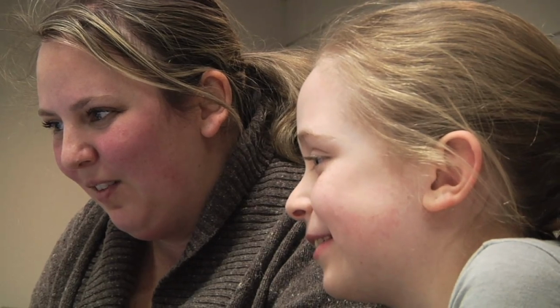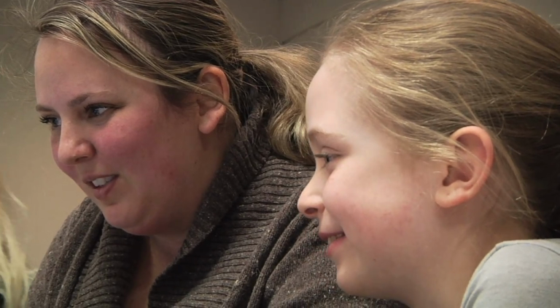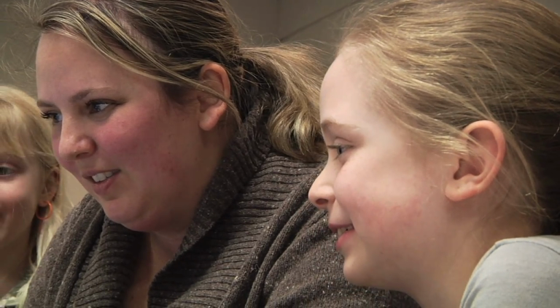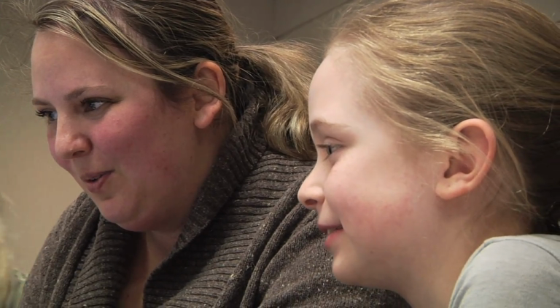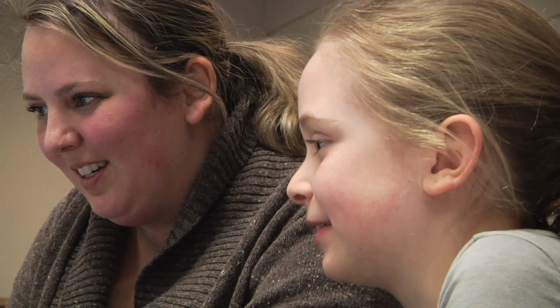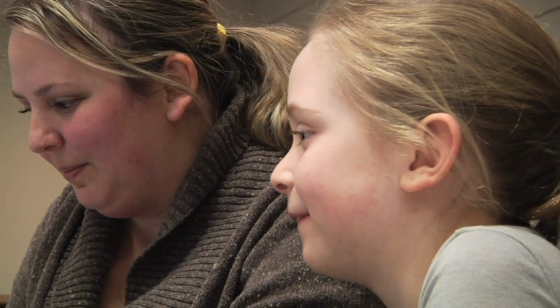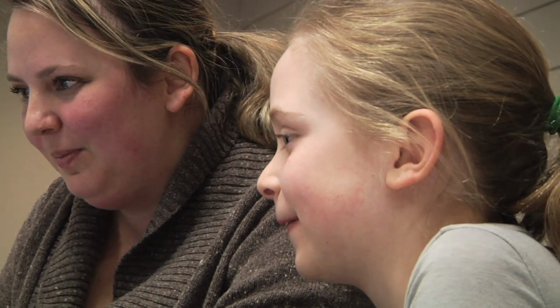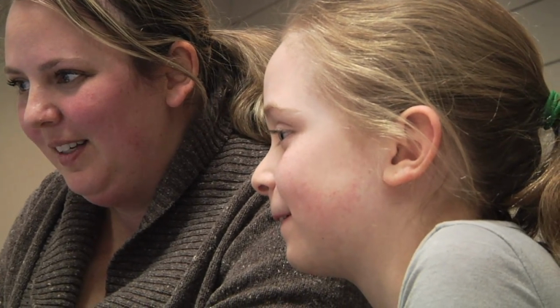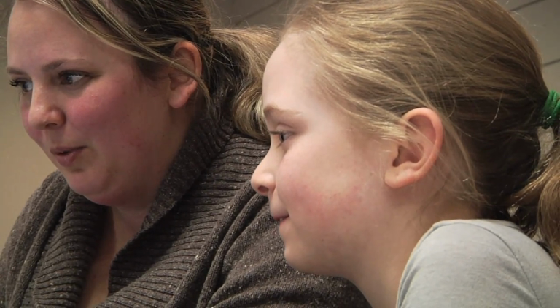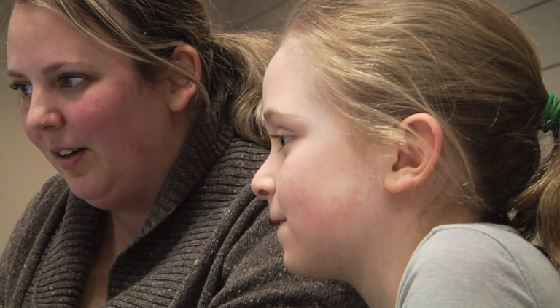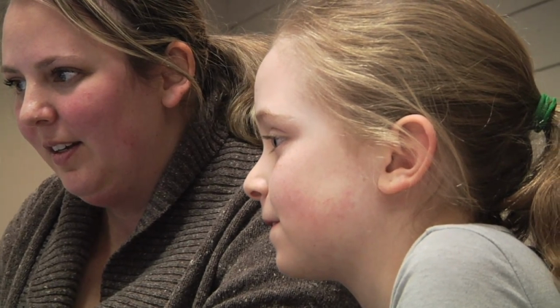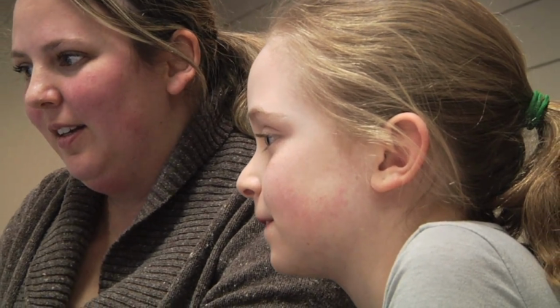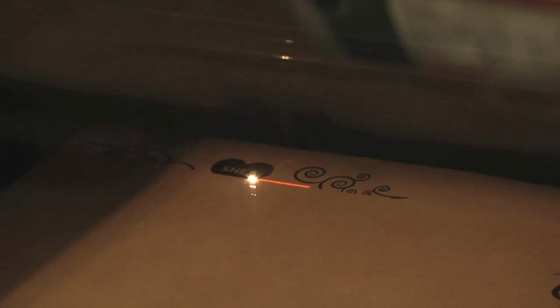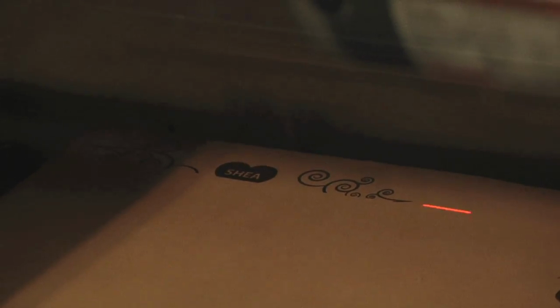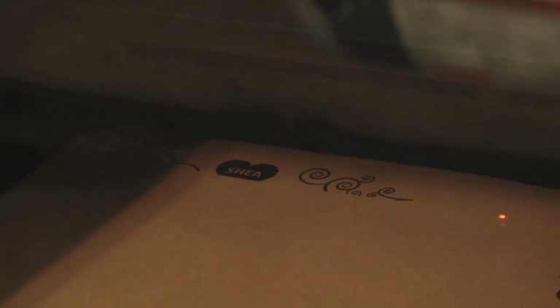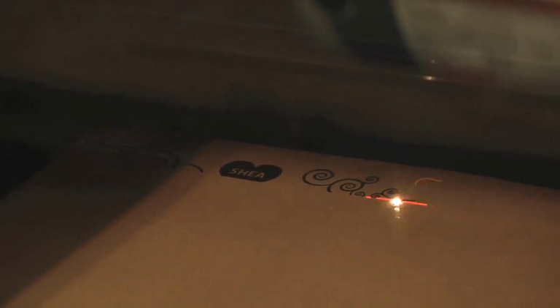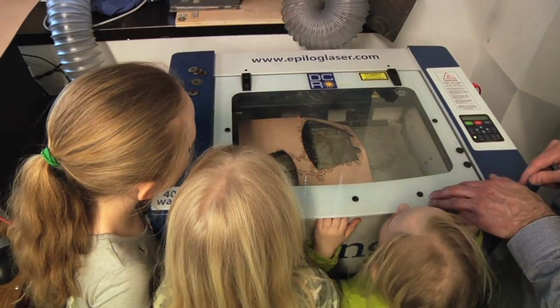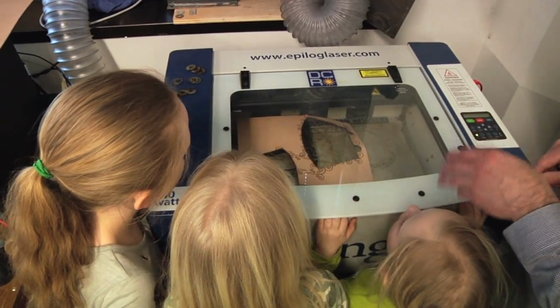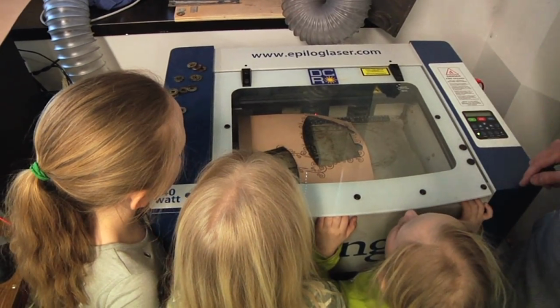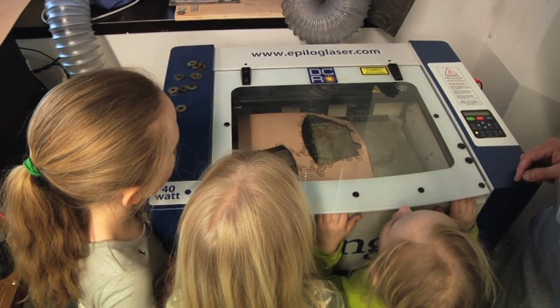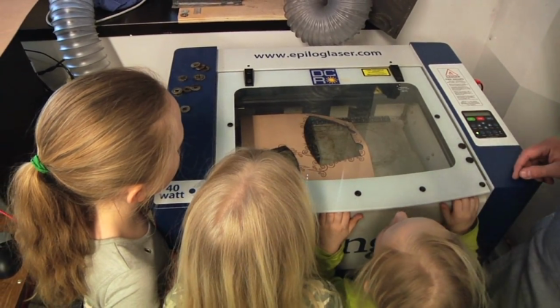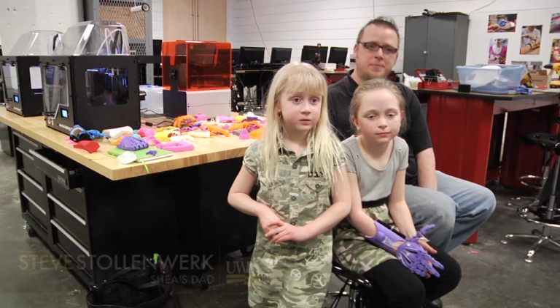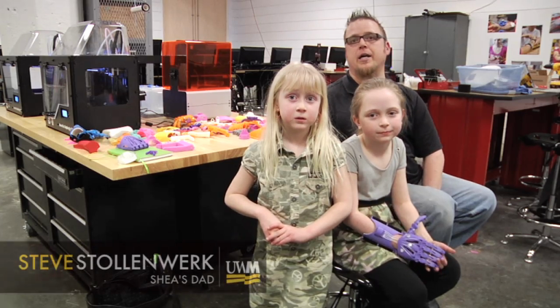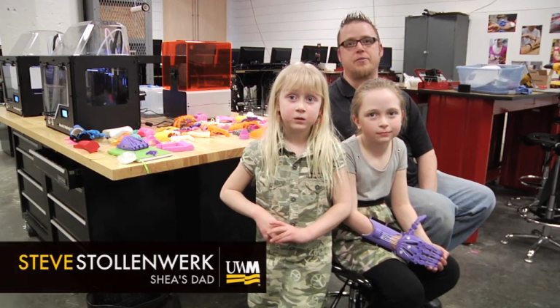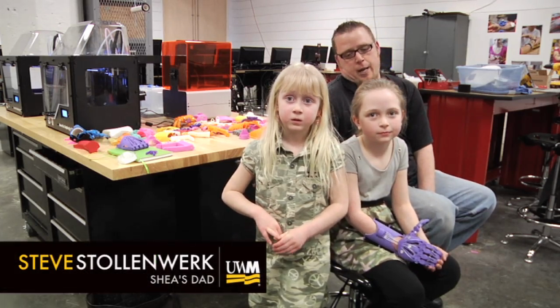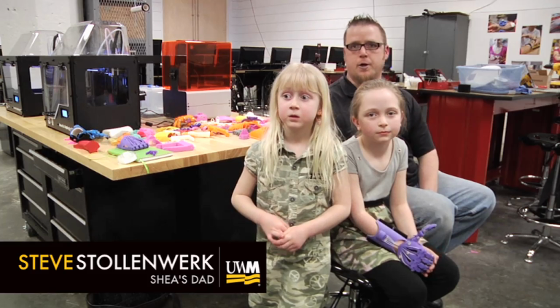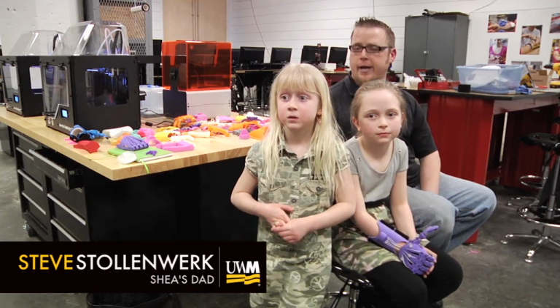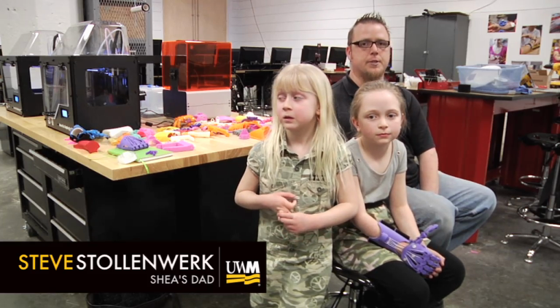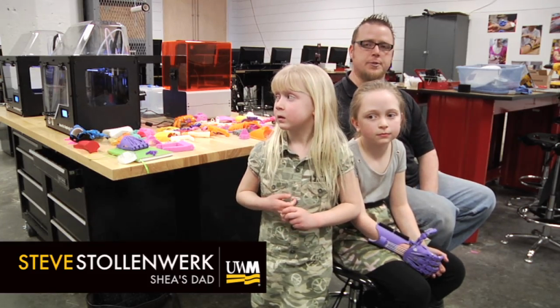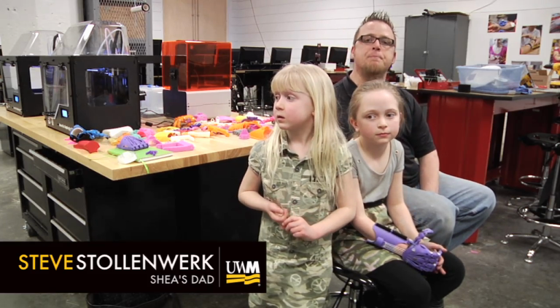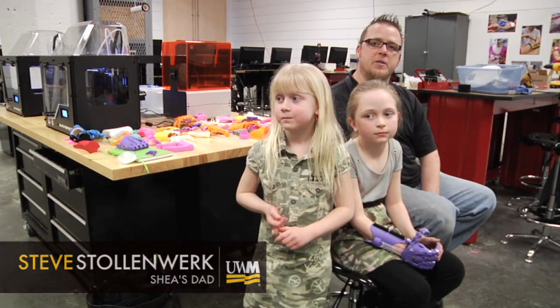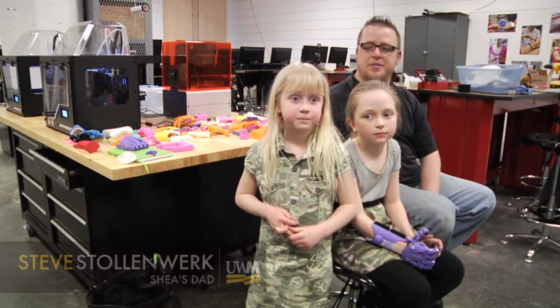Have you ever seen the laser cutter work? It's pretty fun. They're the ones that can sit here and spend hours and hours away from their family working on stuff. It's just absolutely incredible. So it leaves us speechless.